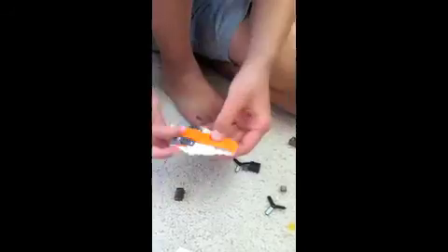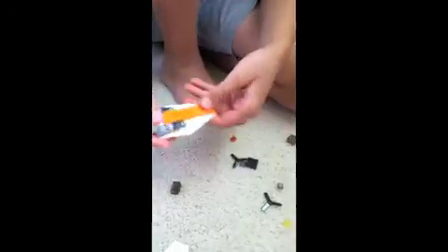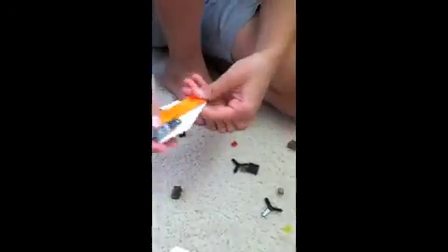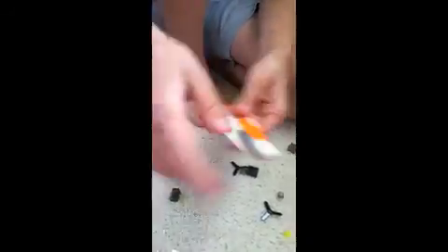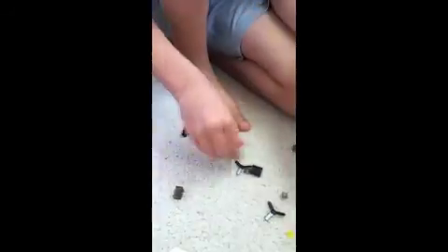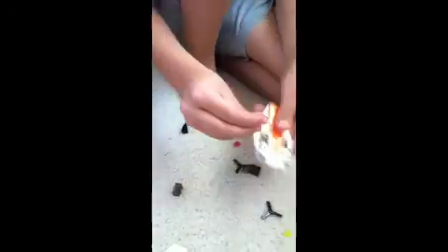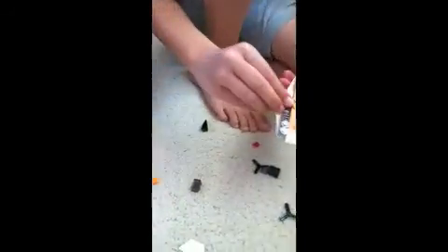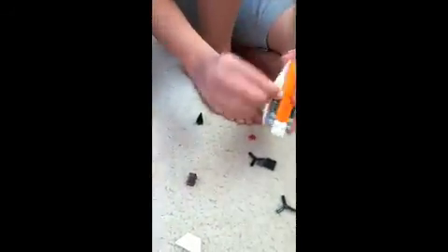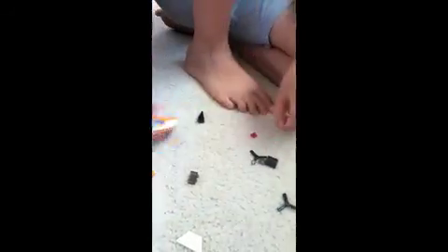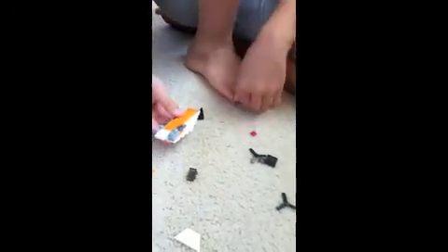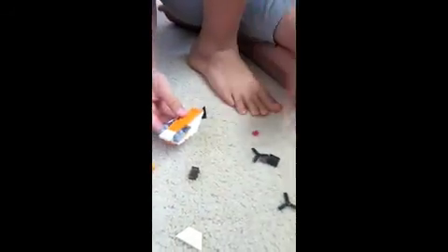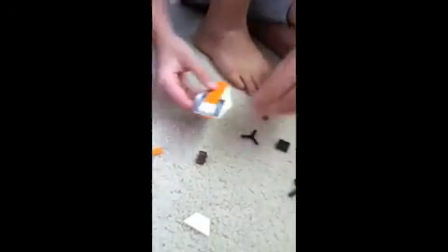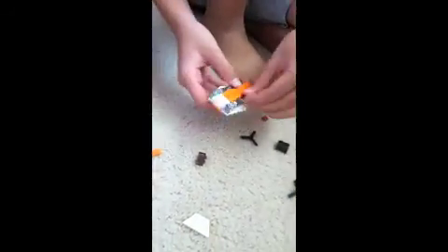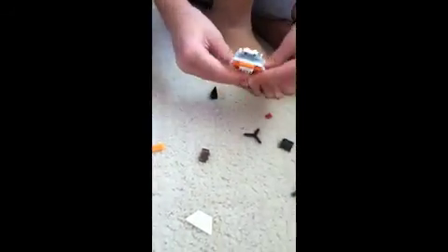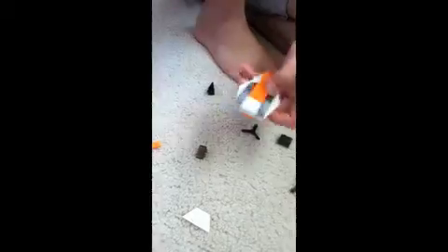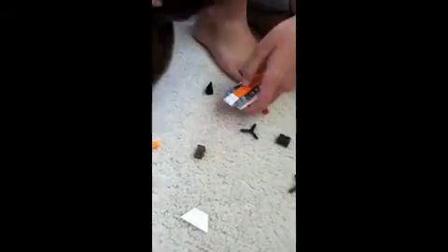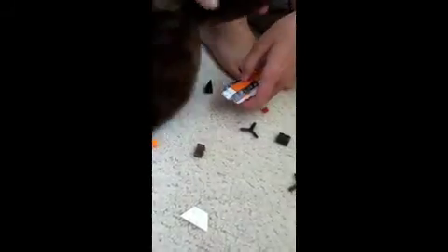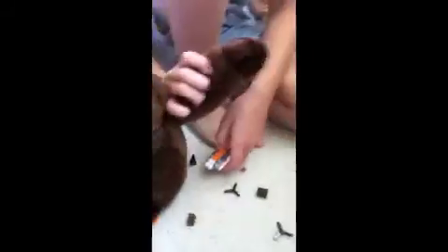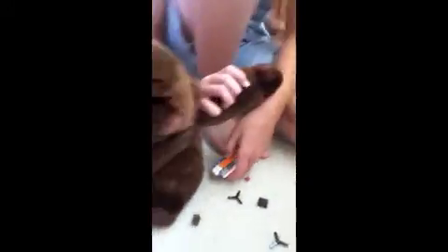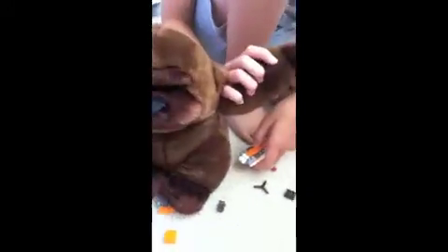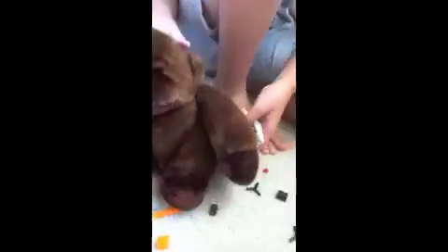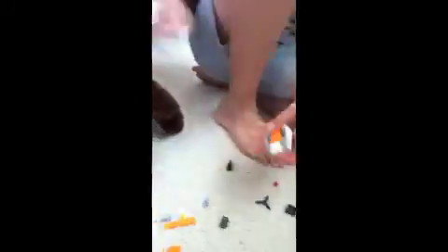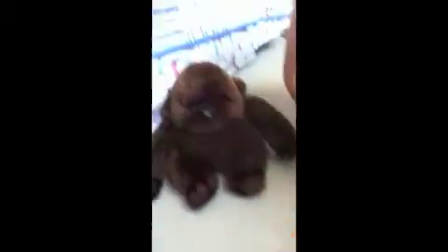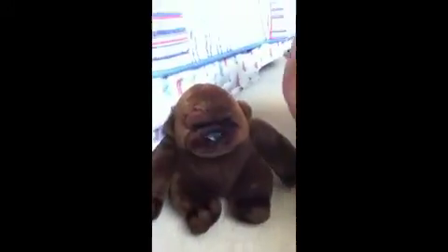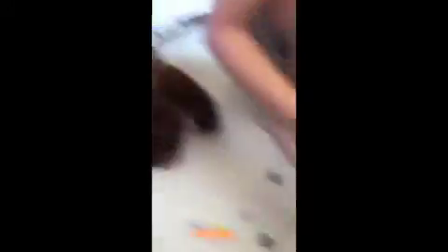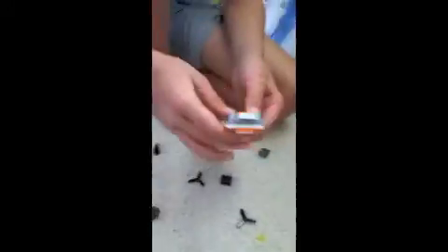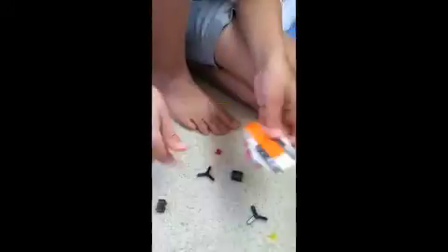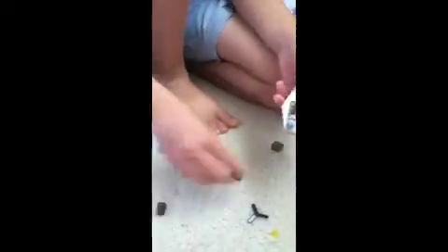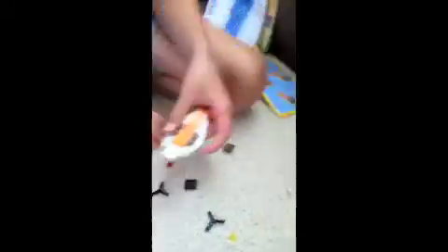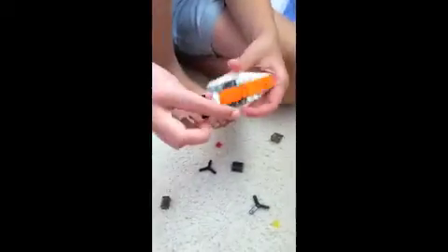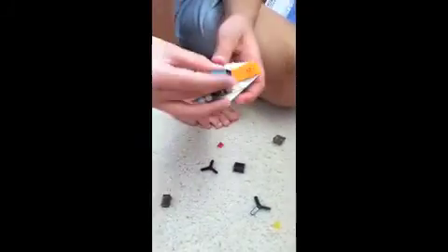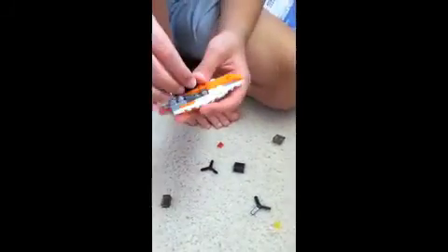Then you put it like this. Then you add the little pieces. Hi, everyone! Hi, kids! Then we add this on backwards.